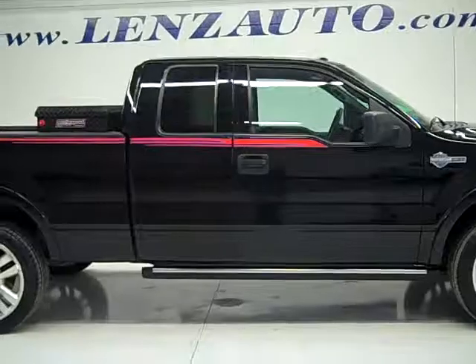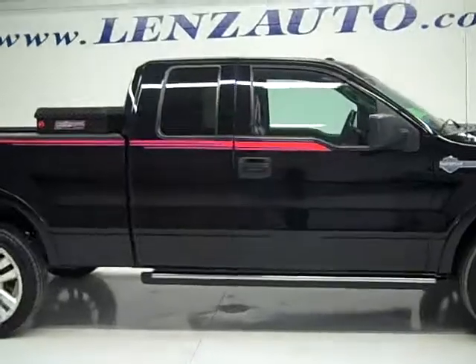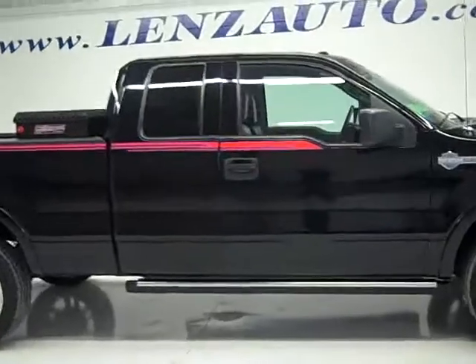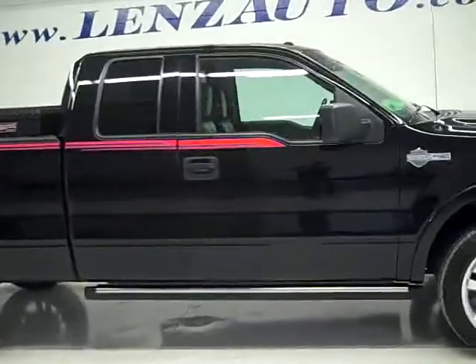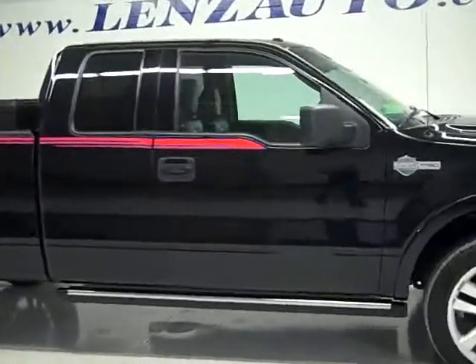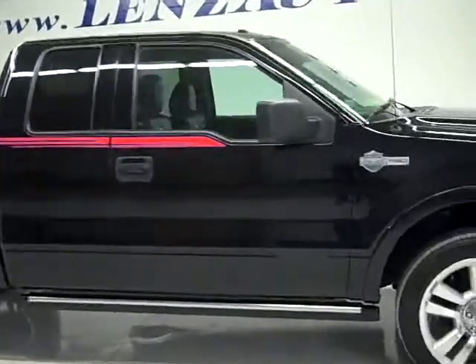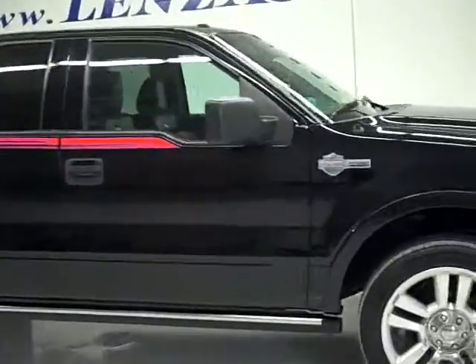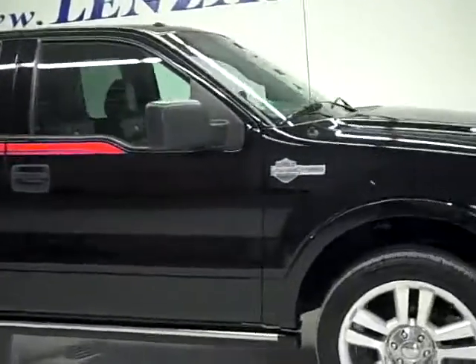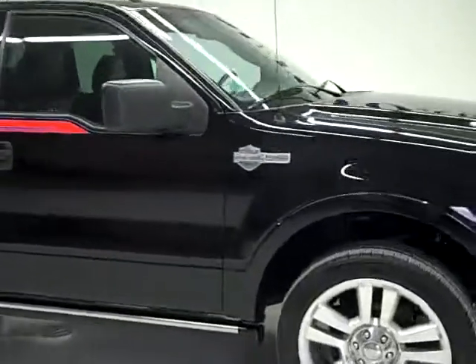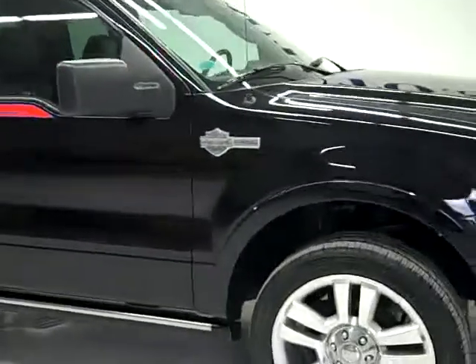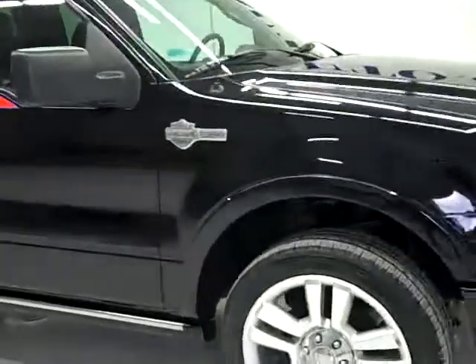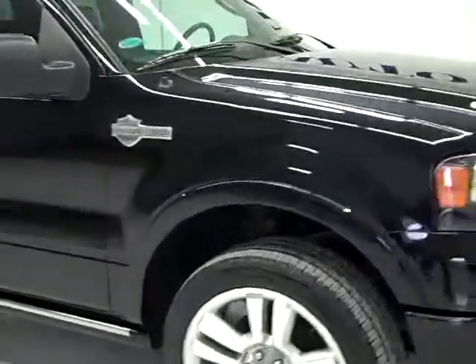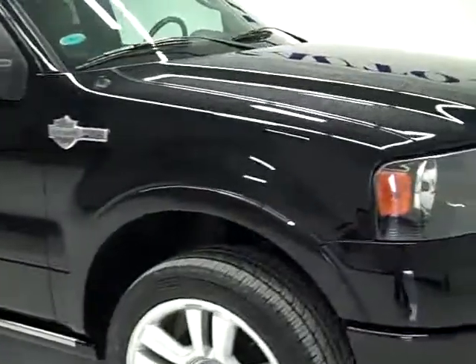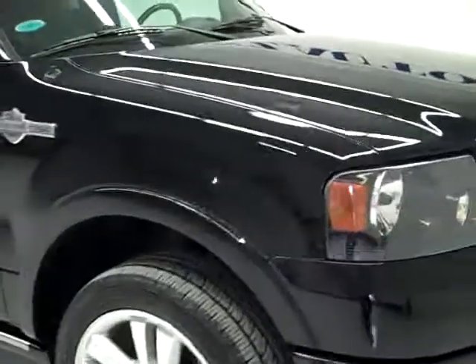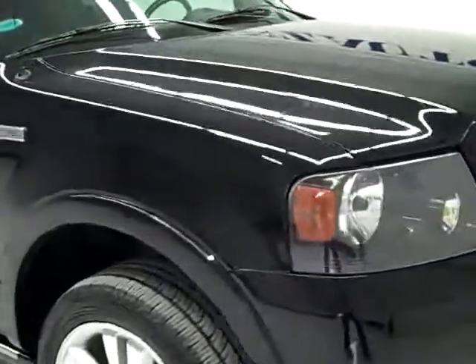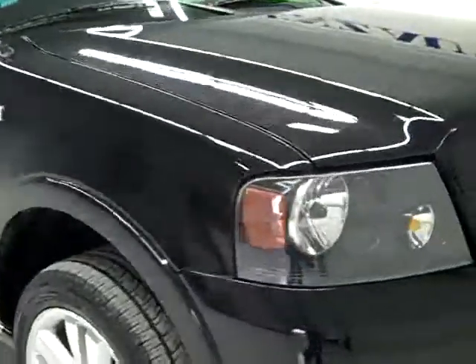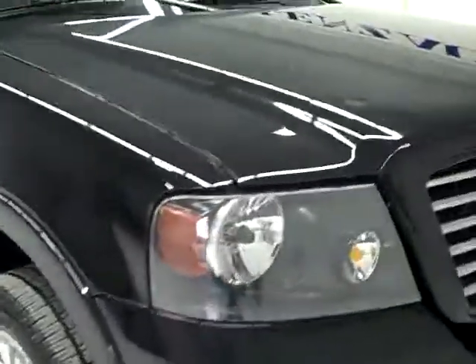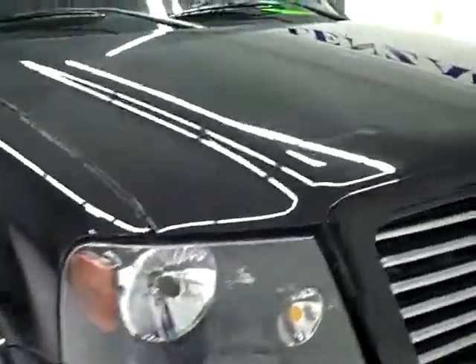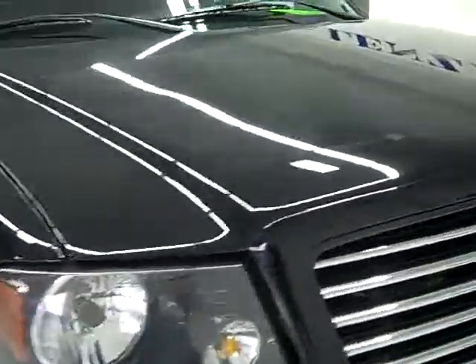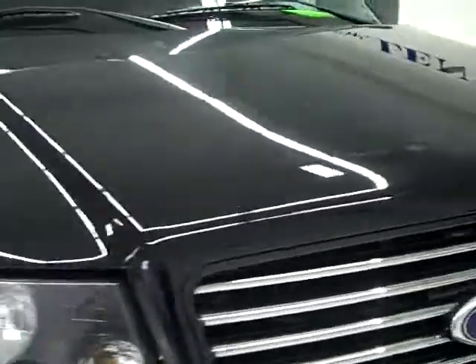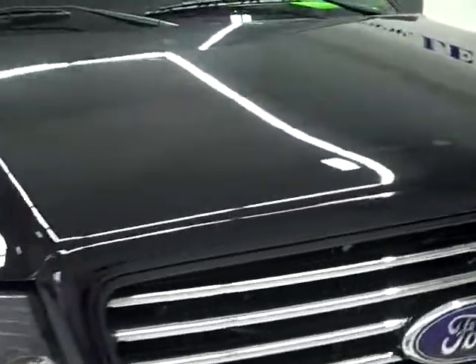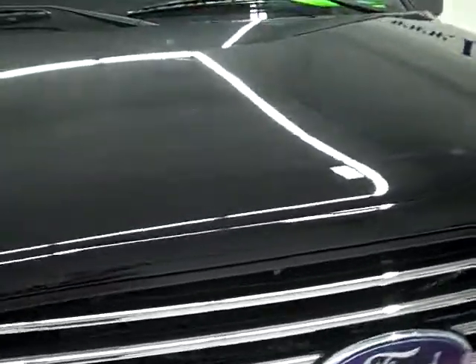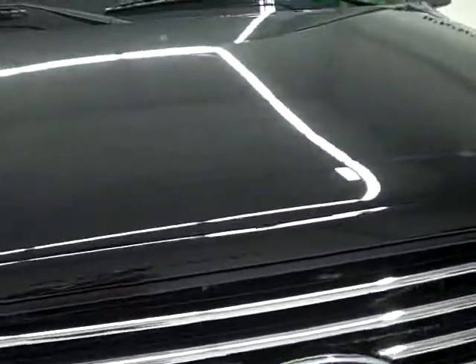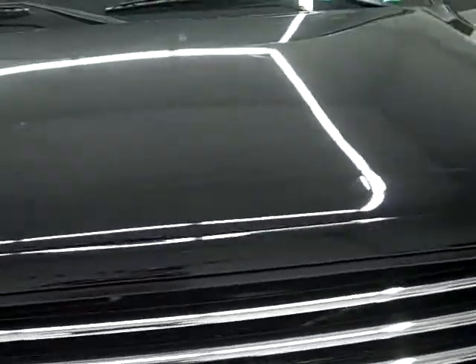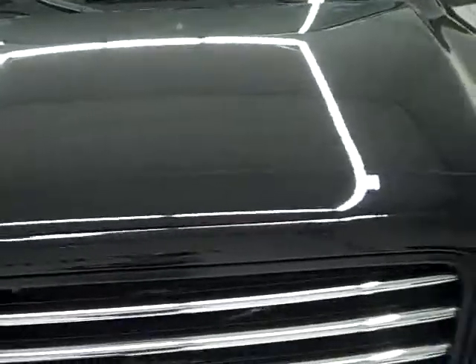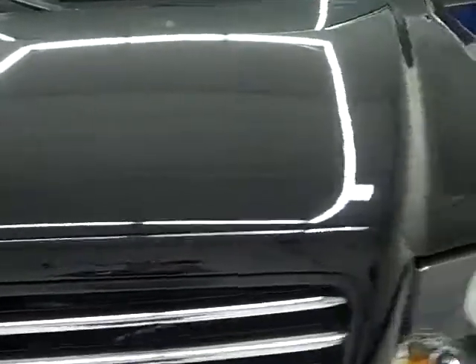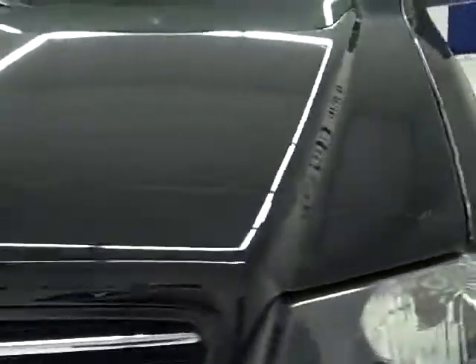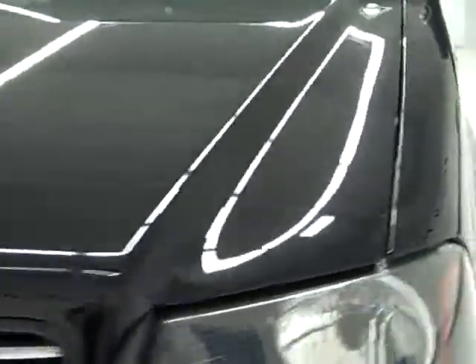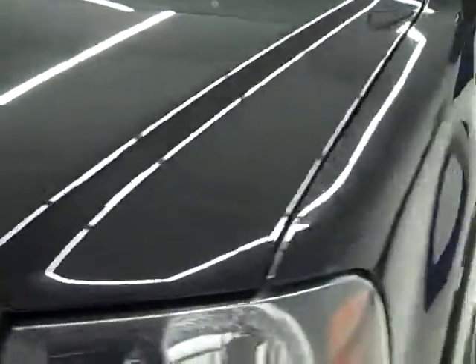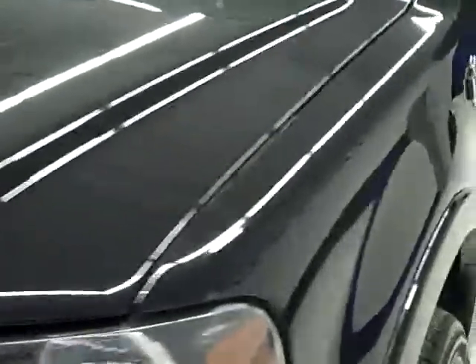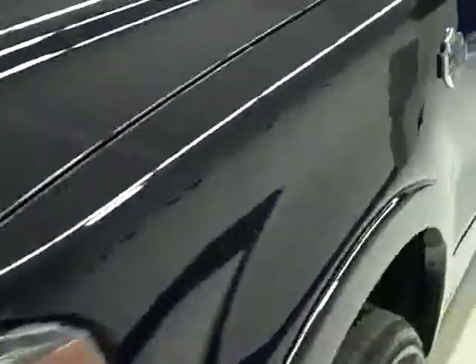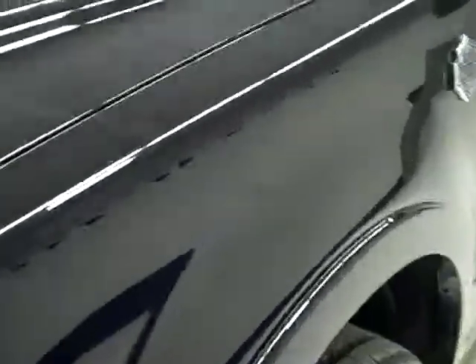This is stock number 19495, a 2006 Ford F-150 Super Cab Short Box, Harley-Davidson edition. From this video, you'll be able to tell that this truck is extremely clean all the way around.